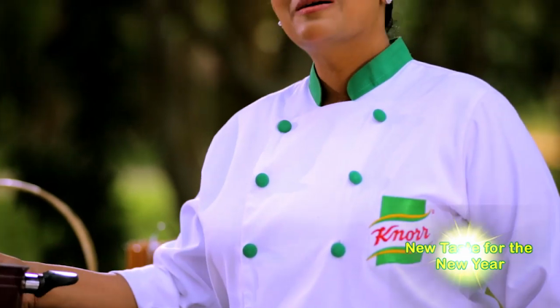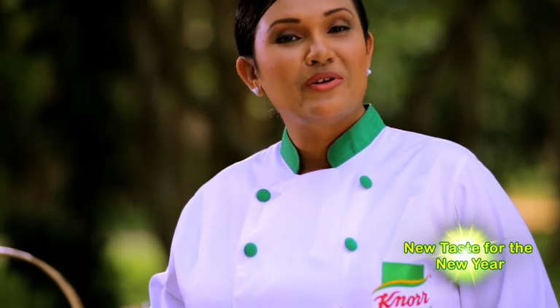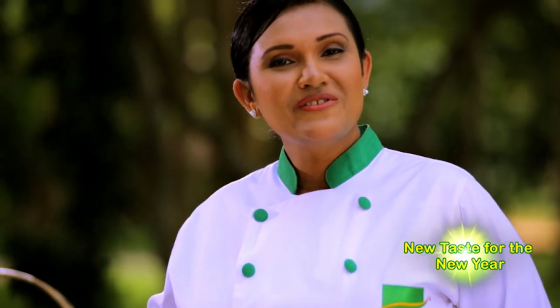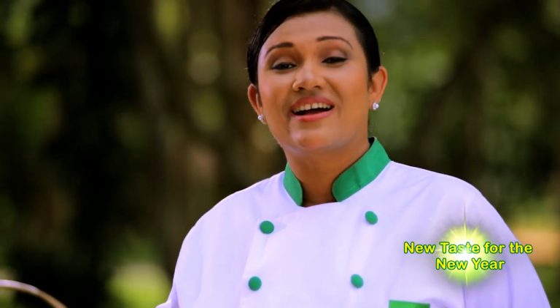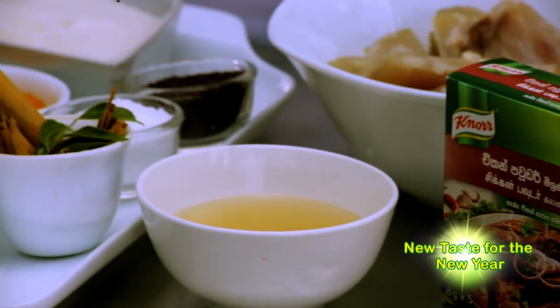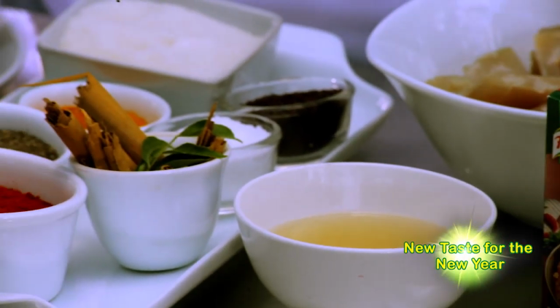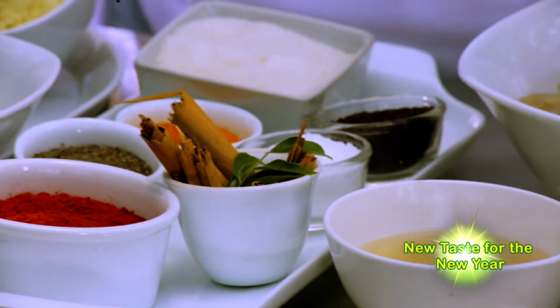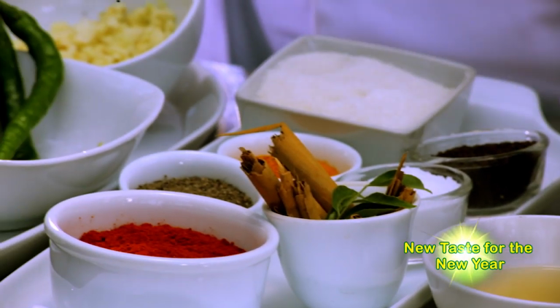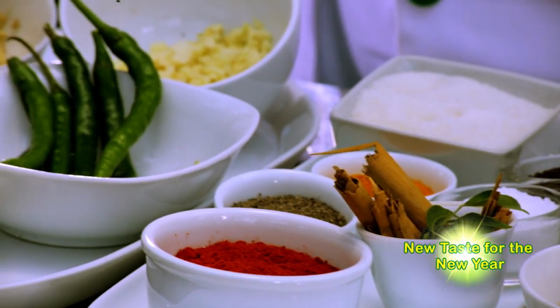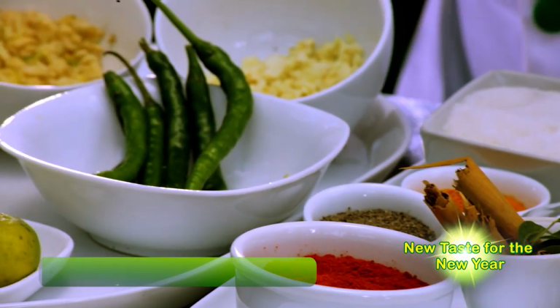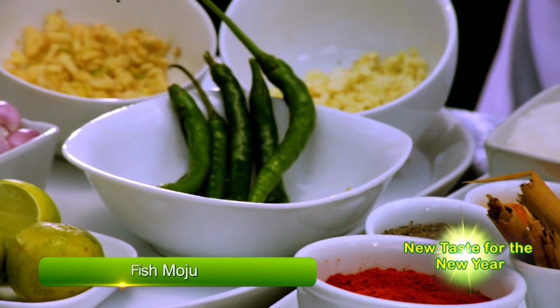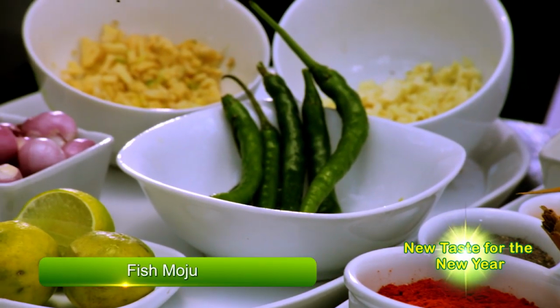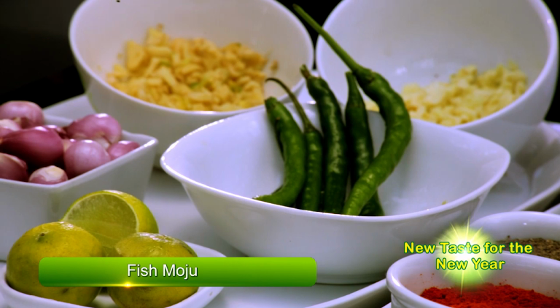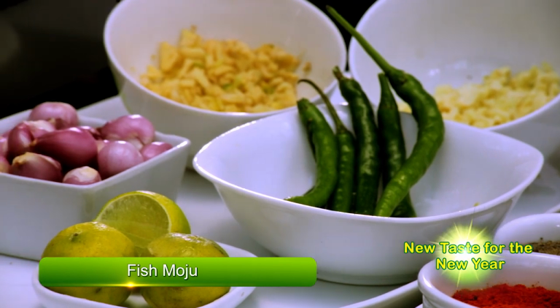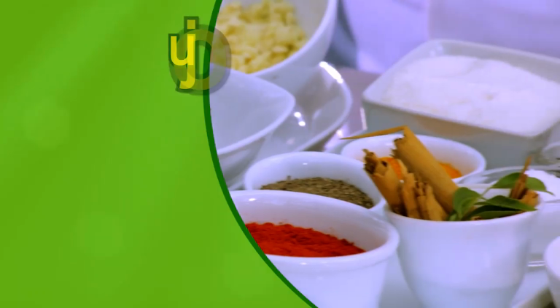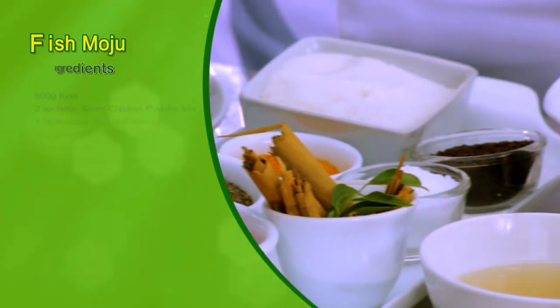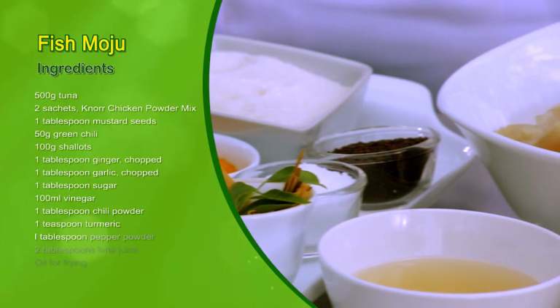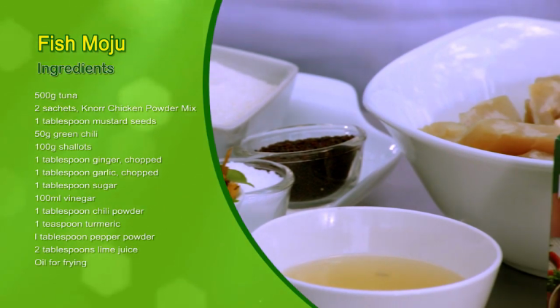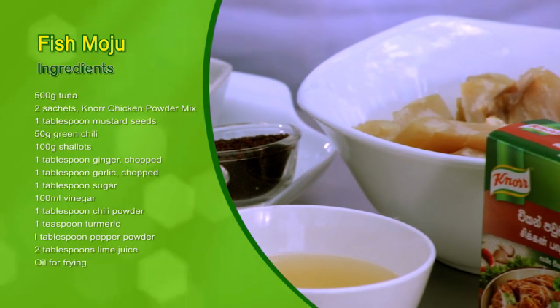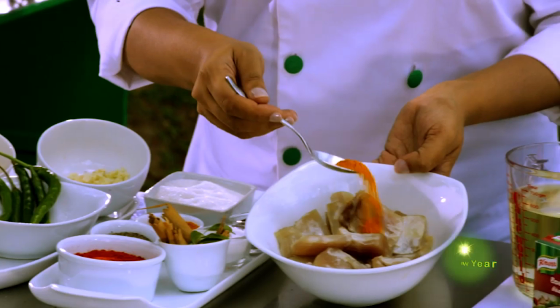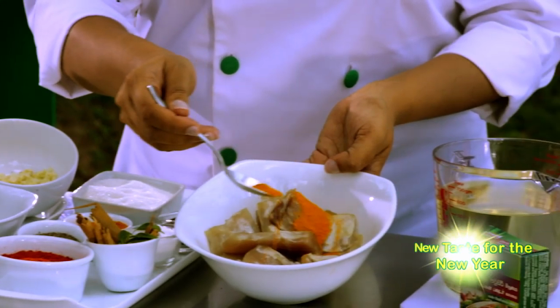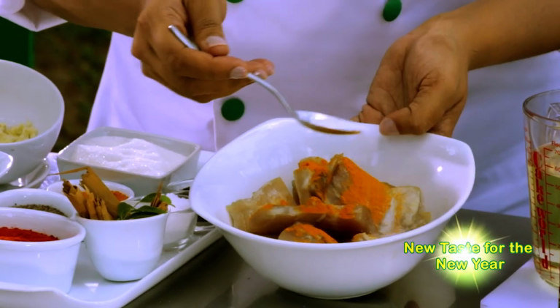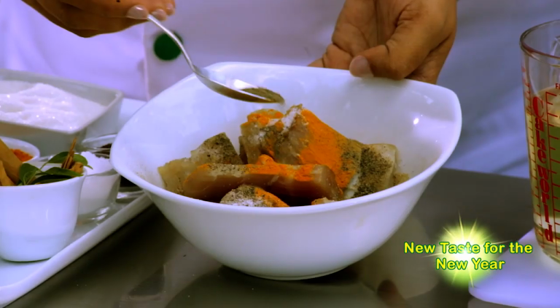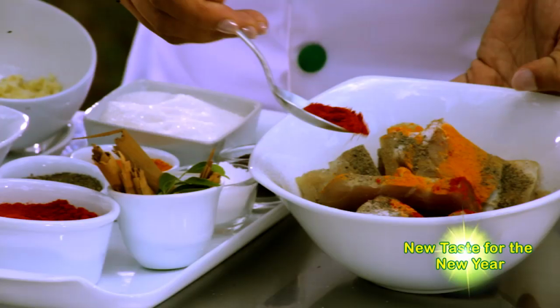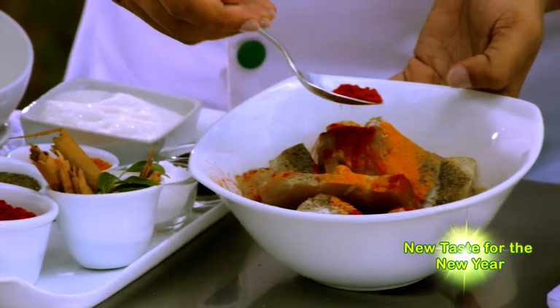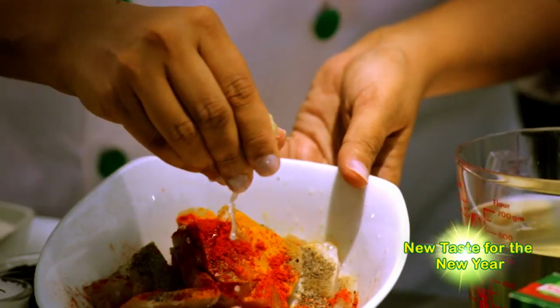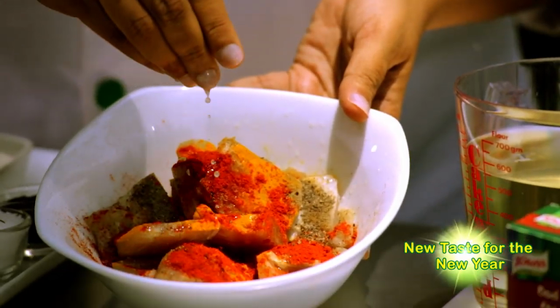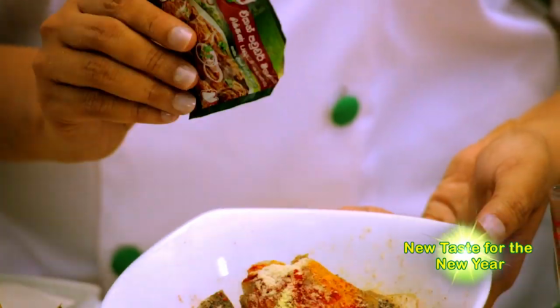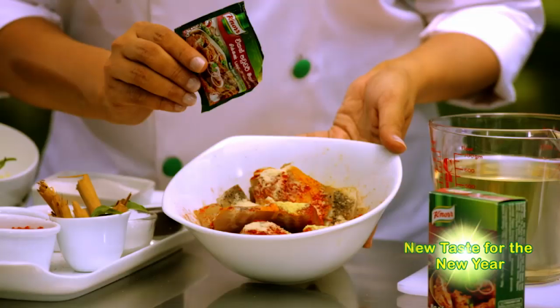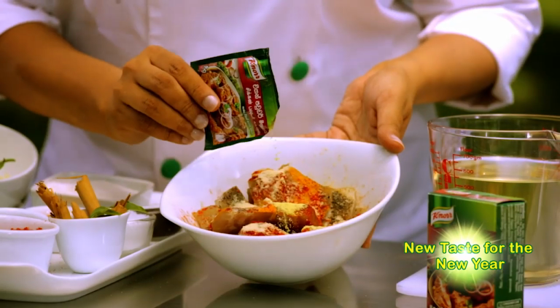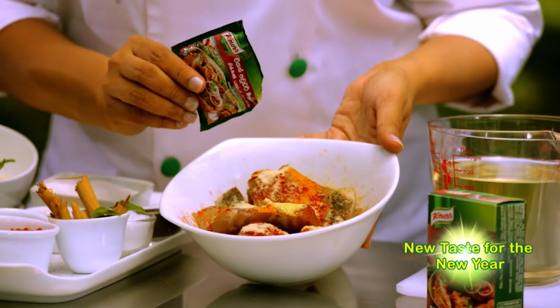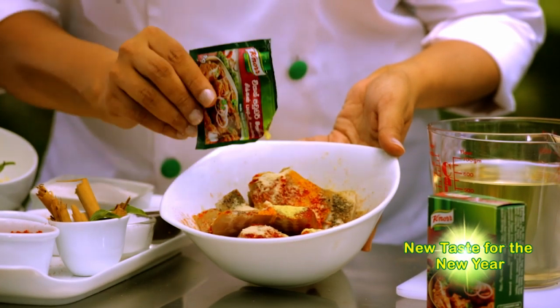I'm Chef Chaturika. Everyone loves moju, and this New Year we're going to make fish moju. Cut the fish into thin strips and mix in turmeric, sugar, pepper powder, chili powder, lime juice, and spices. Leave to rest.